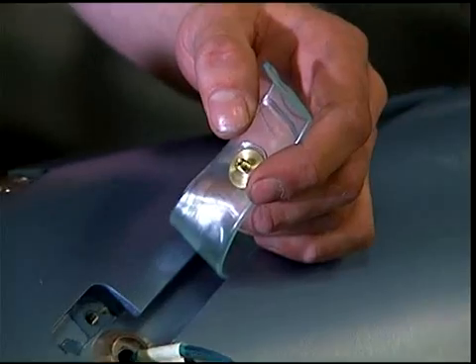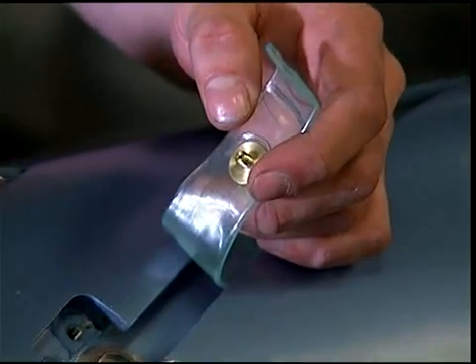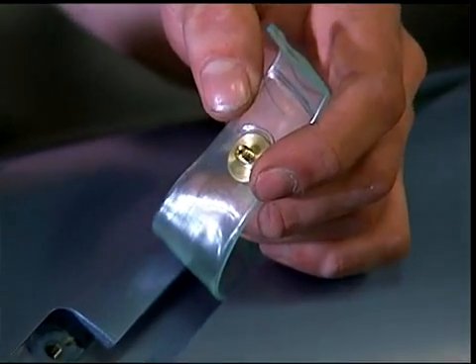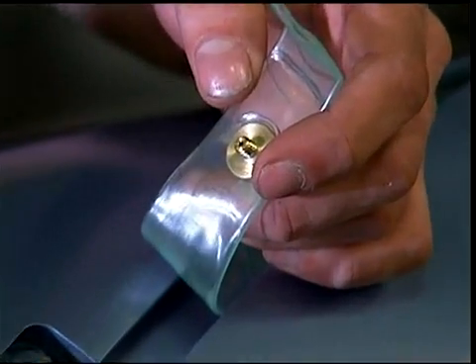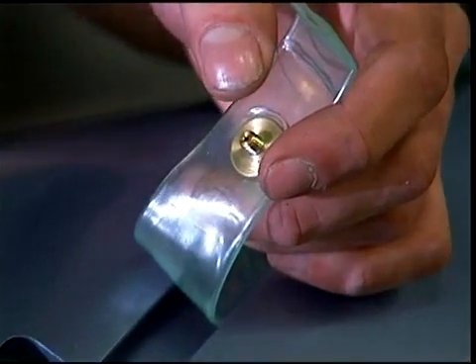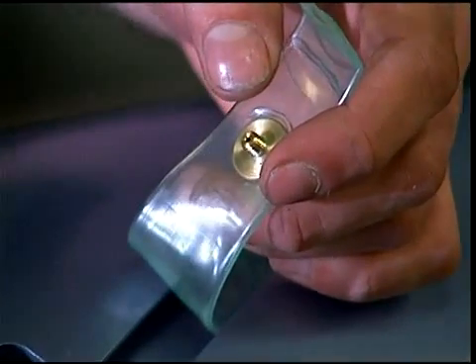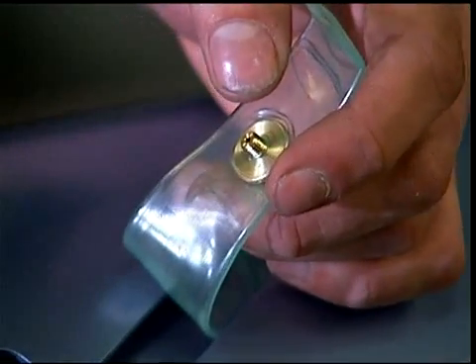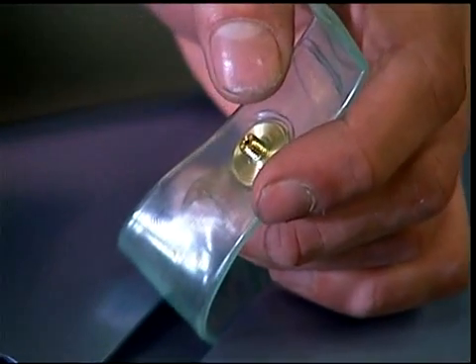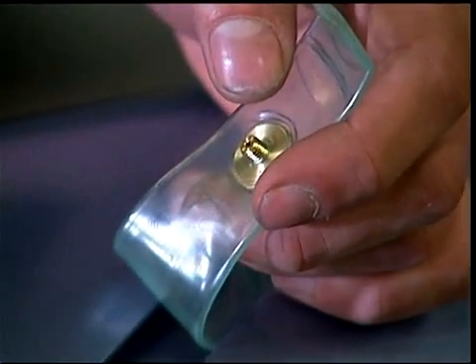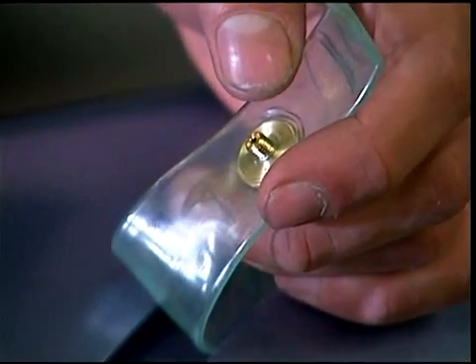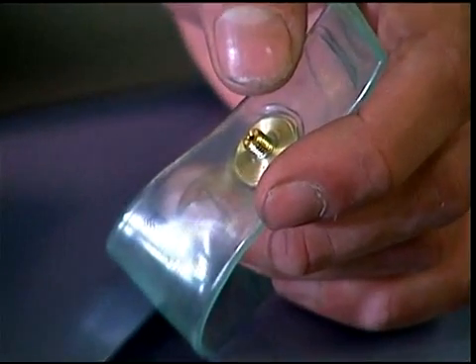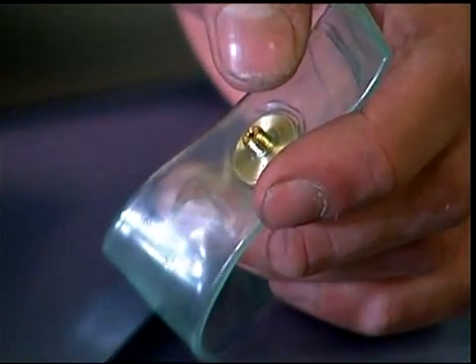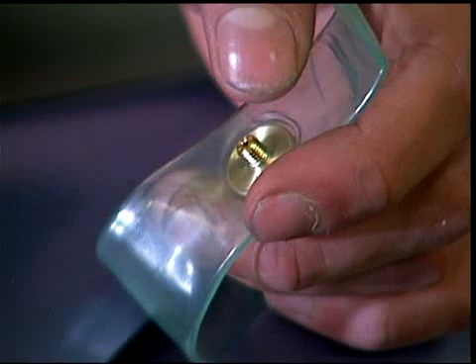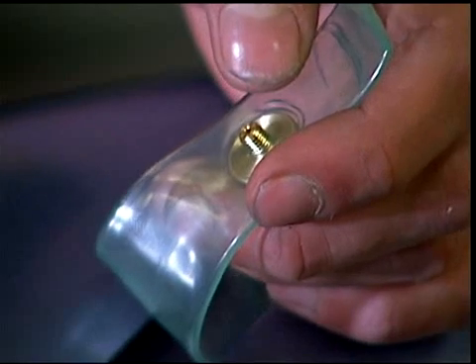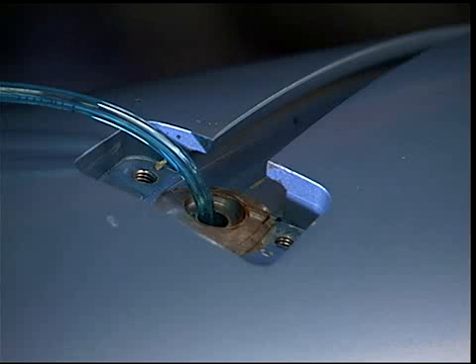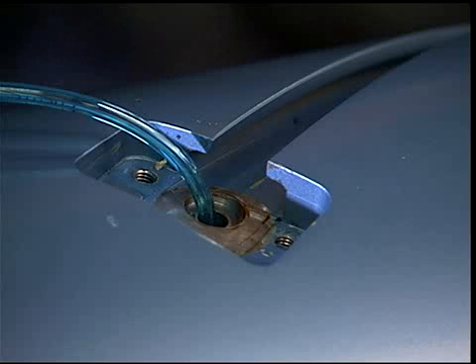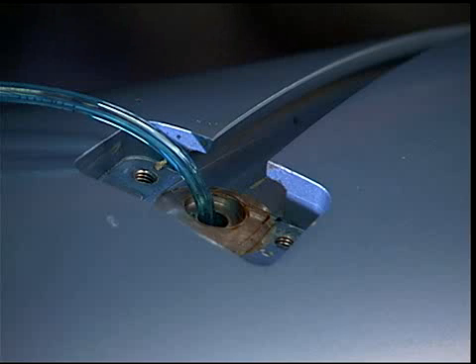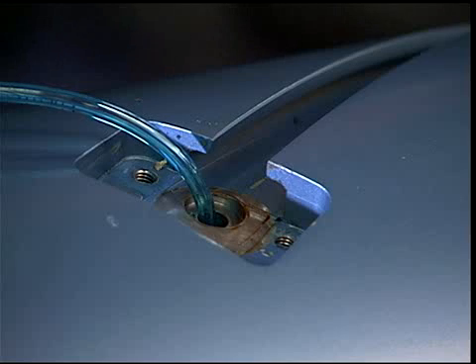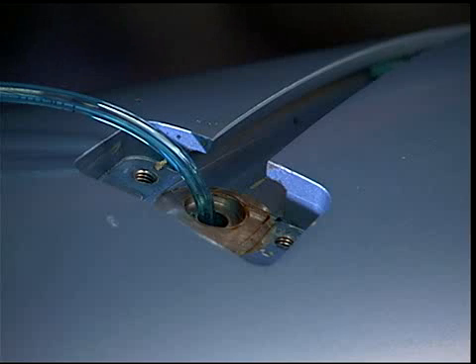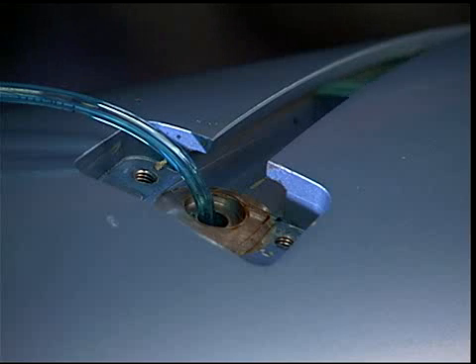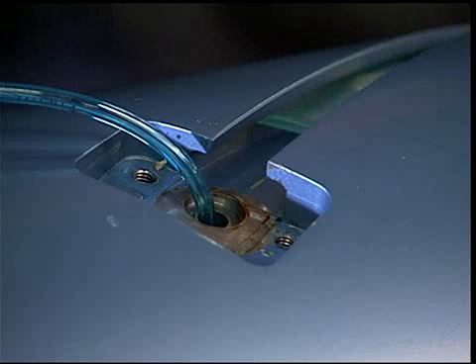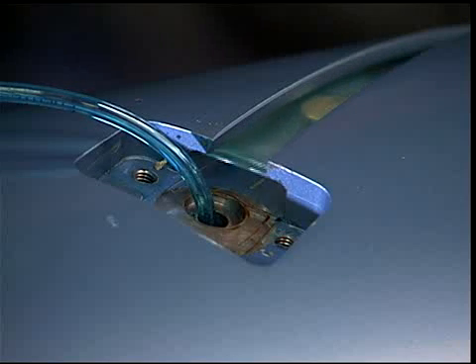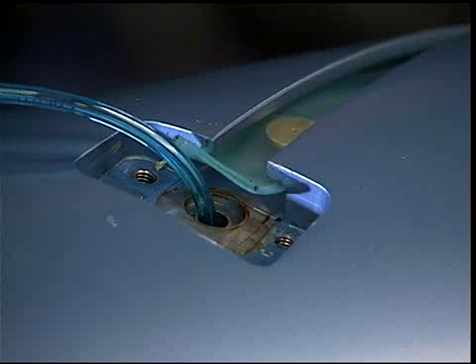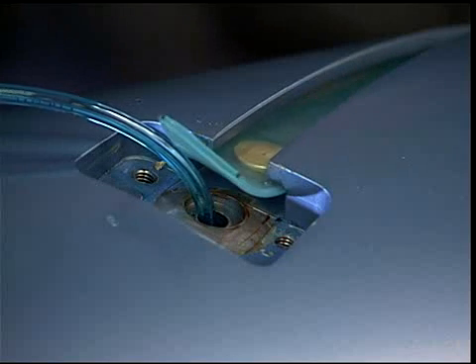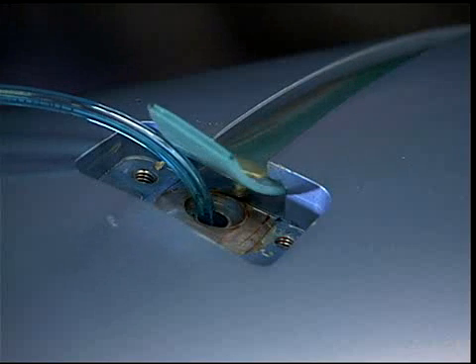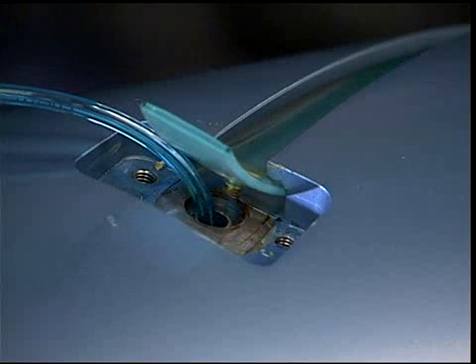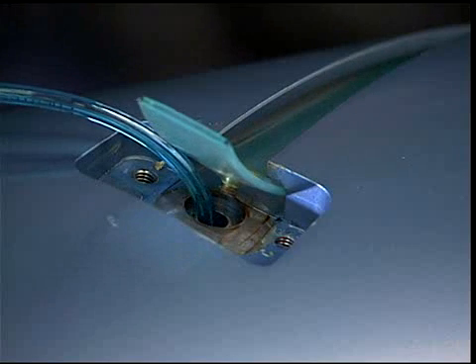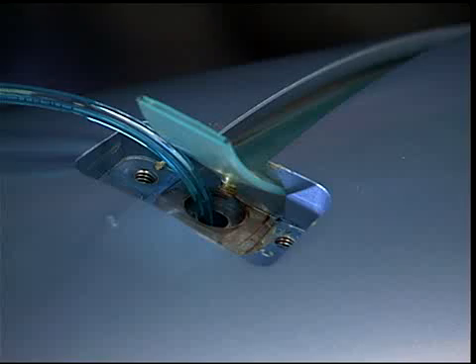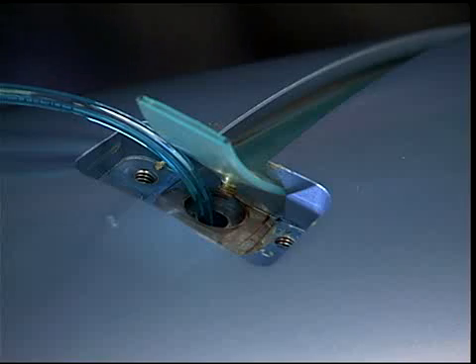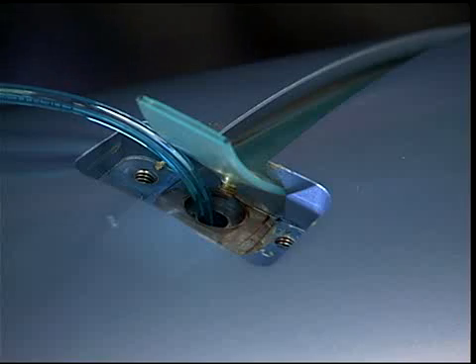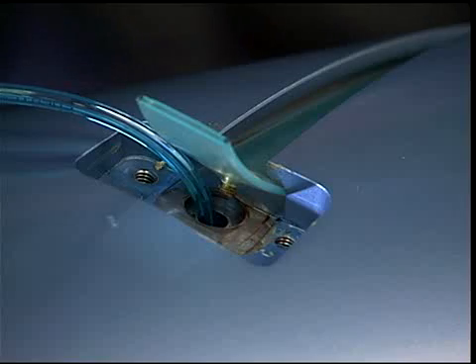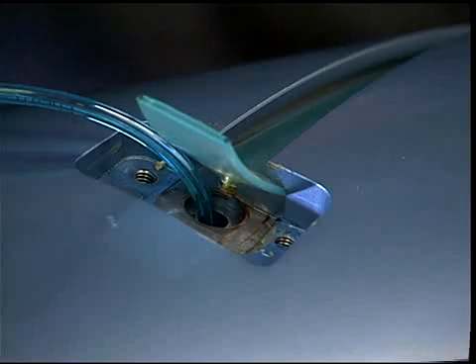Insert the air fitting into the hole from the inside of the bladder. Insert the new bladder material into the slot with the air fitting end of the bladder at the valve end of the shaft.